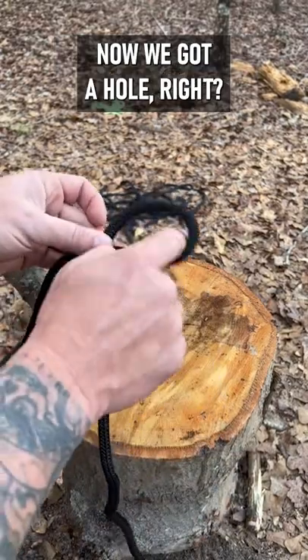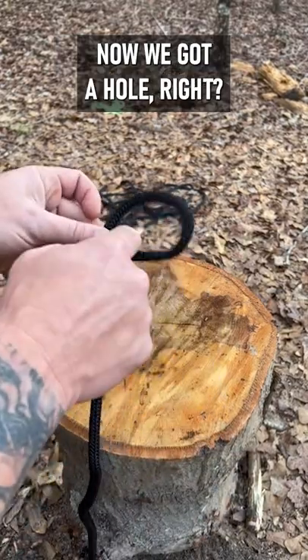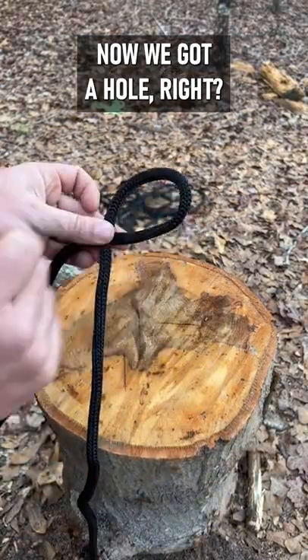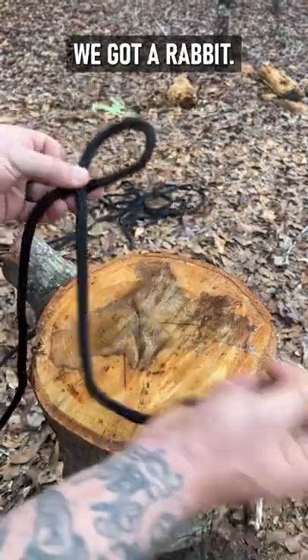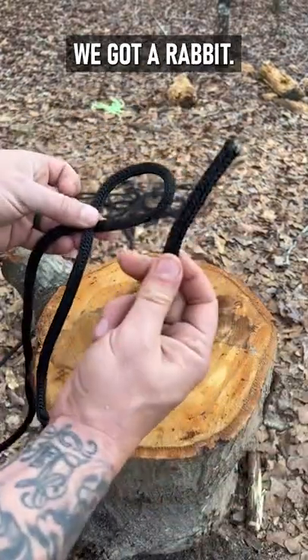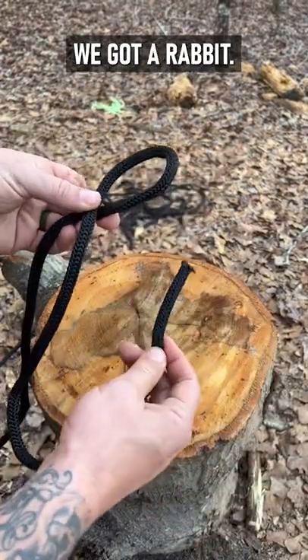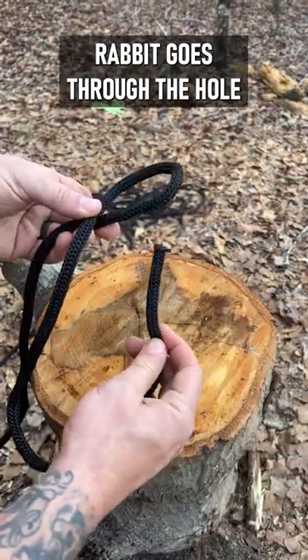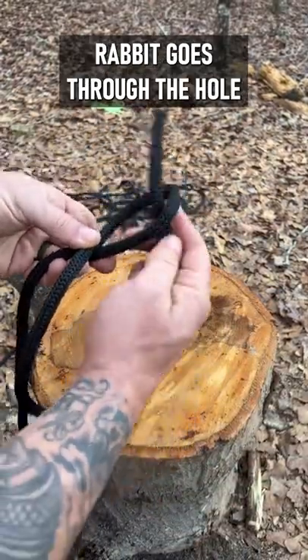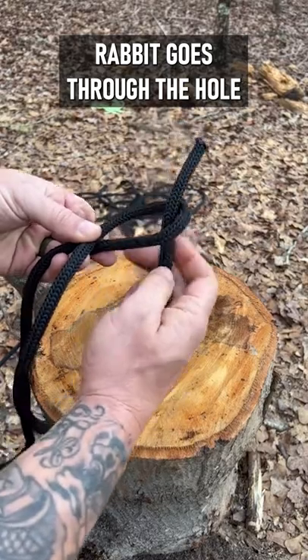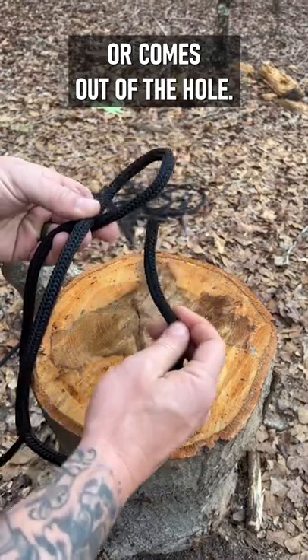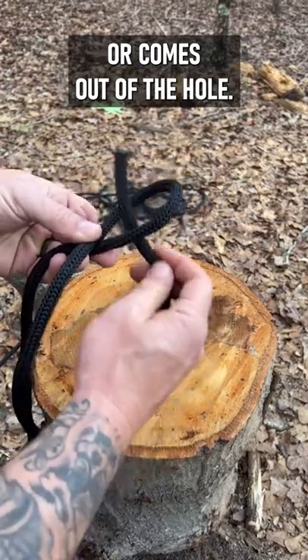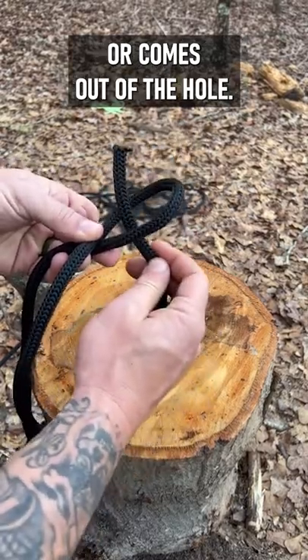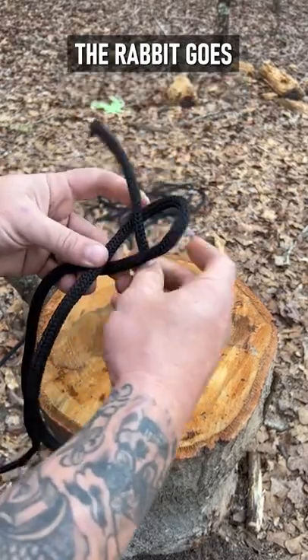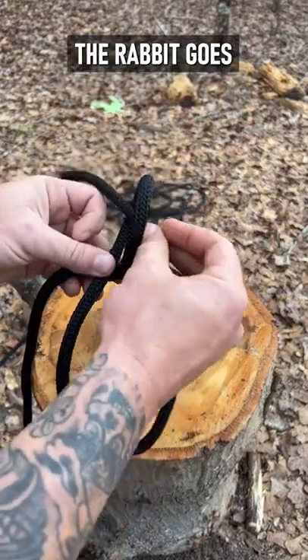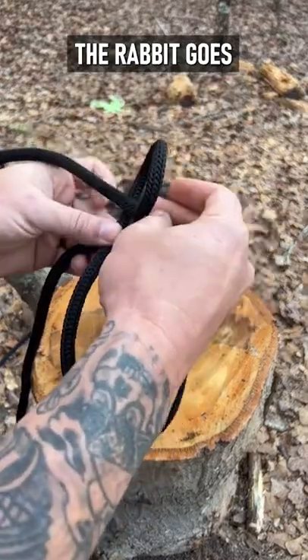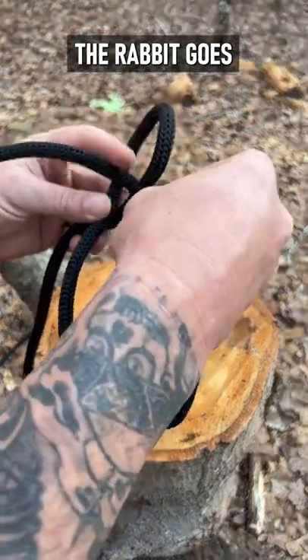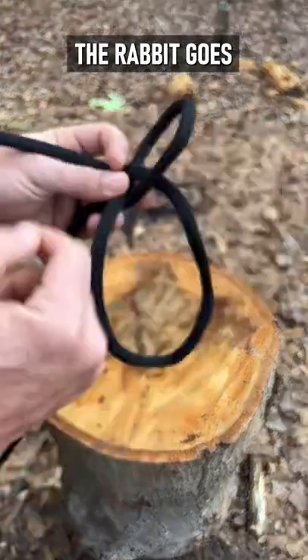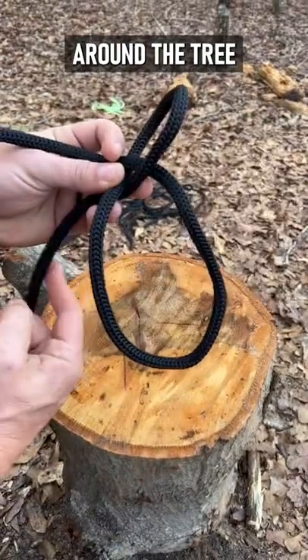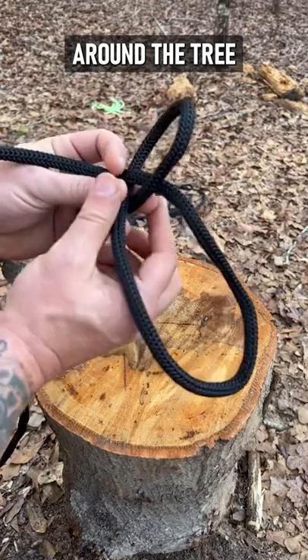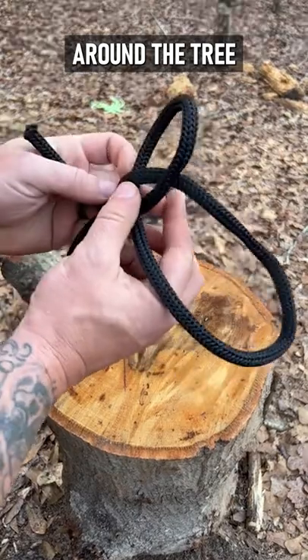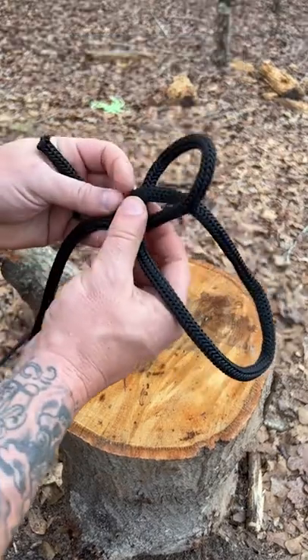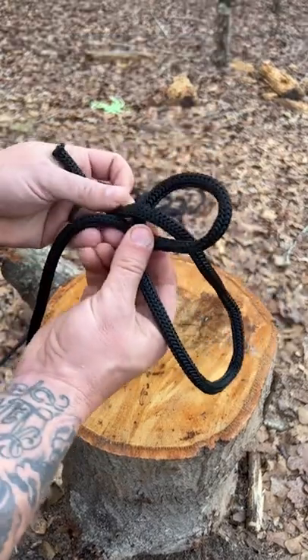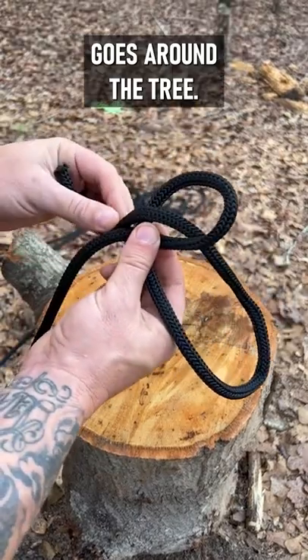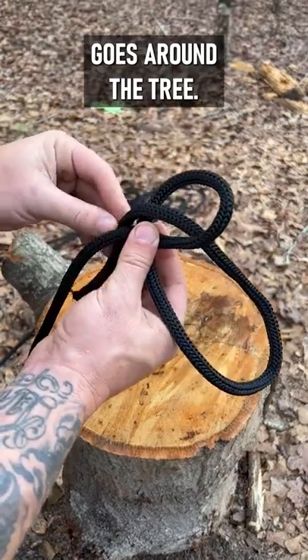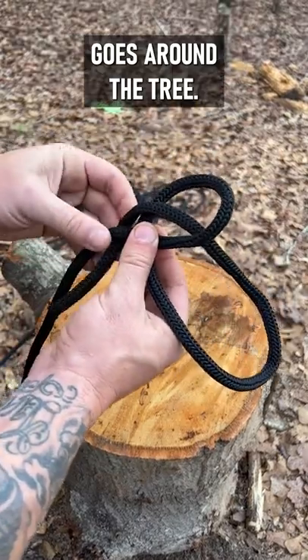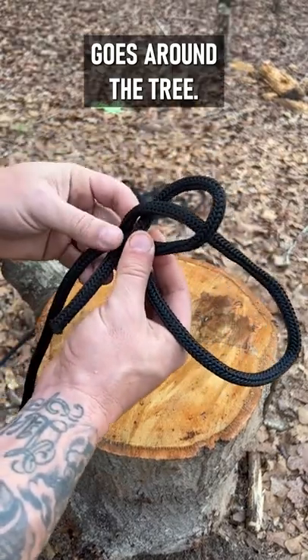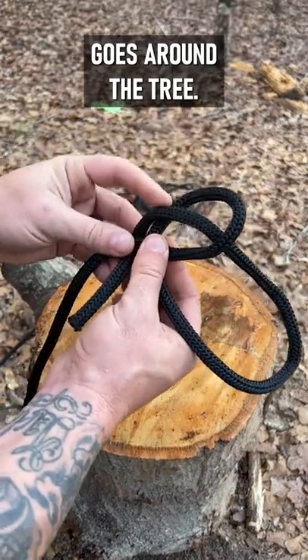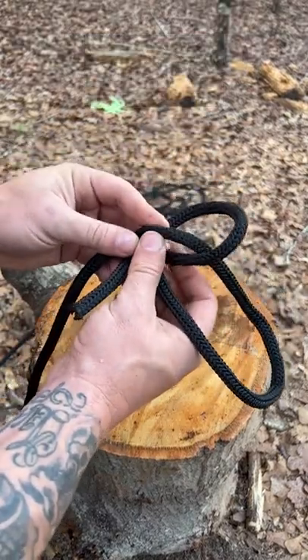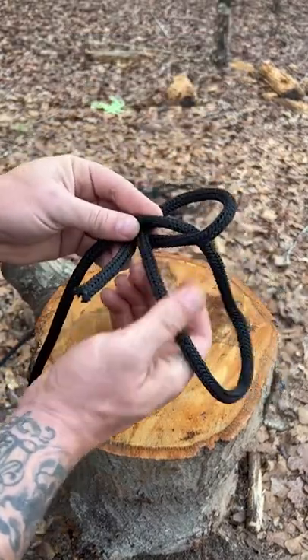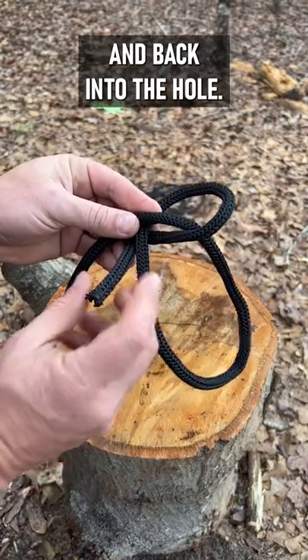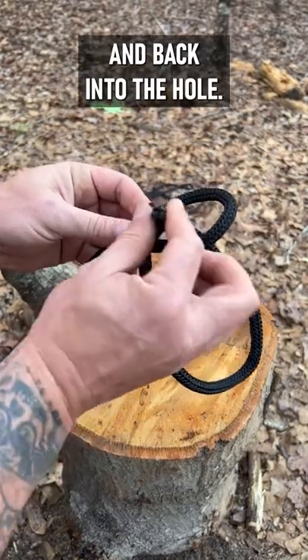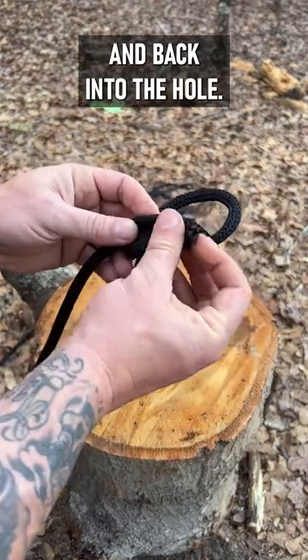Now we got a hole, right? We got a rabbit. The rabbit goes through the hole, or comes out of the hole. The rabbit goes around the tree, goes around the tree, and back into the hole.